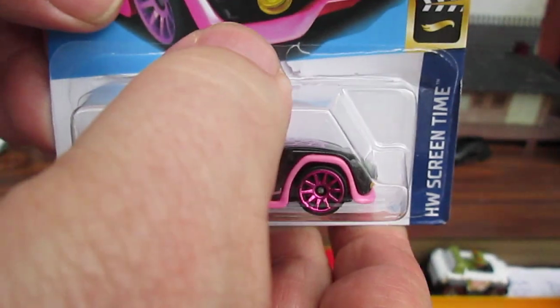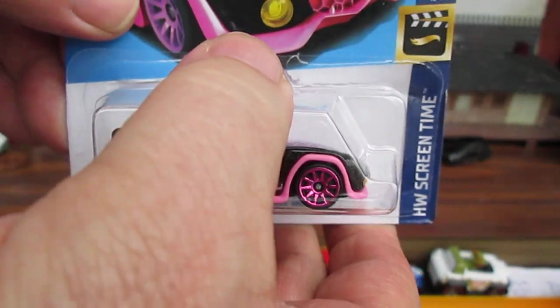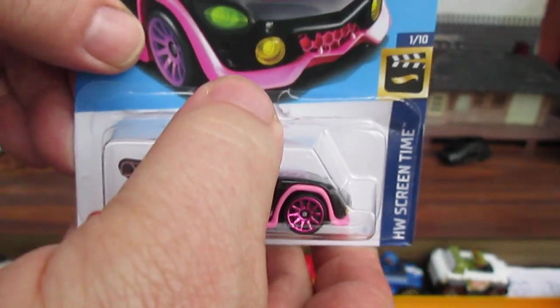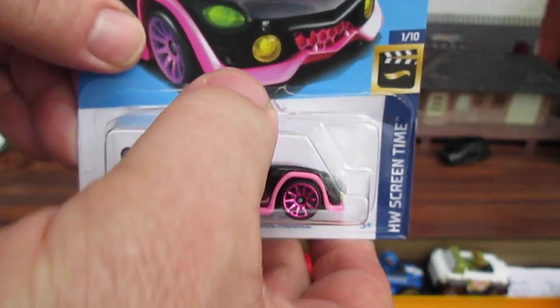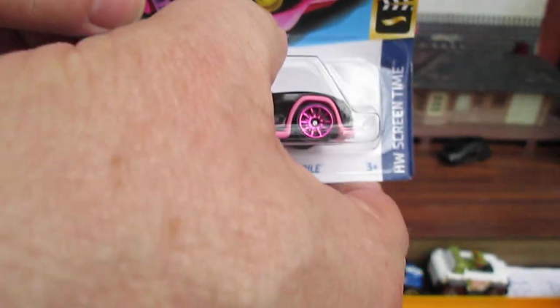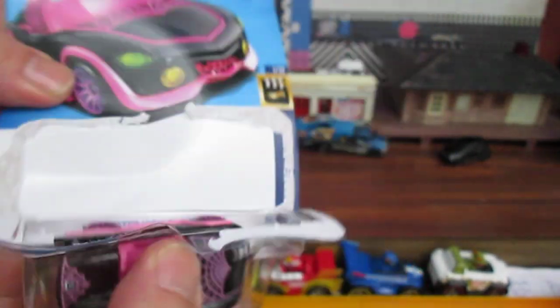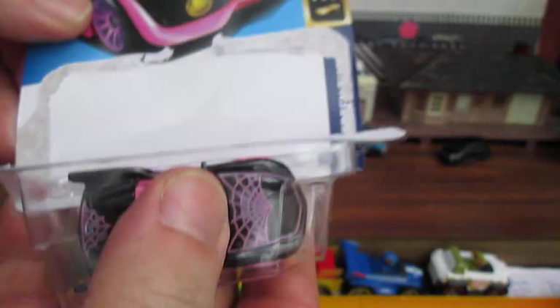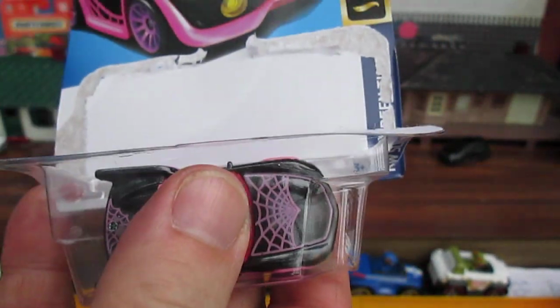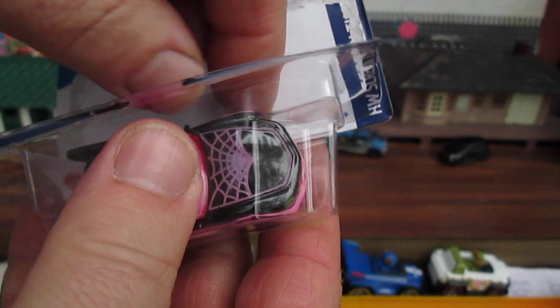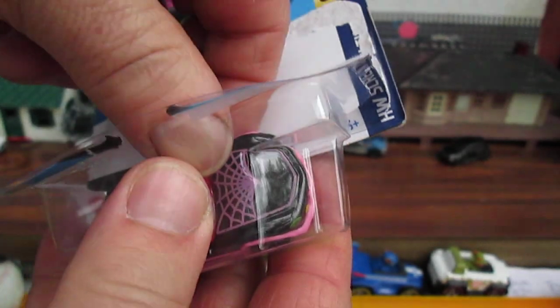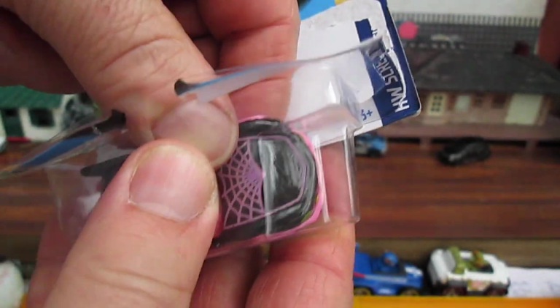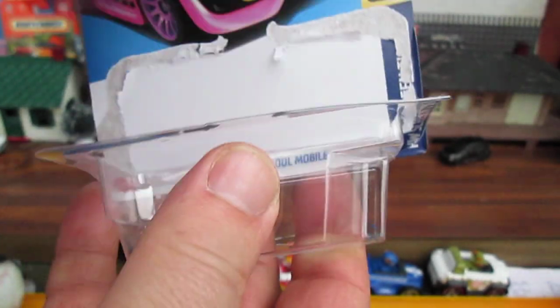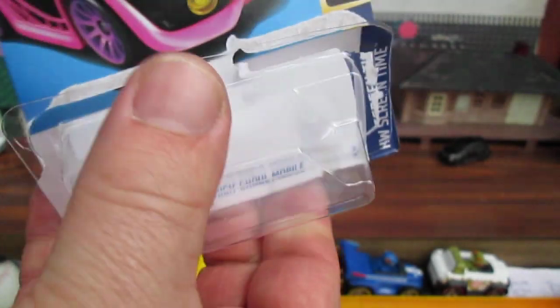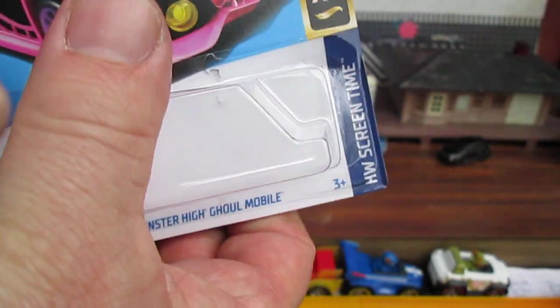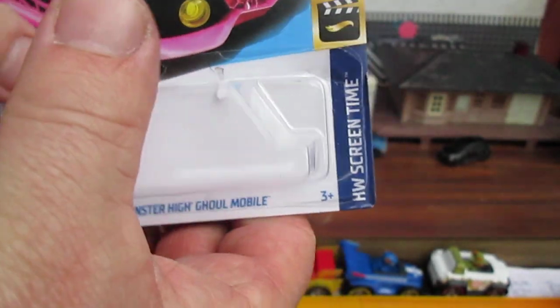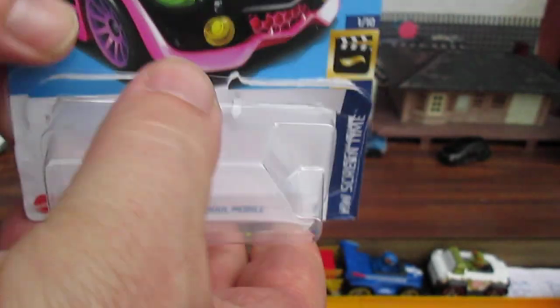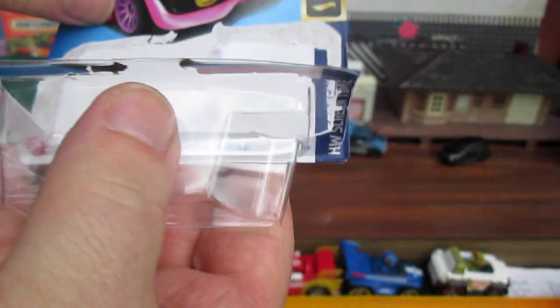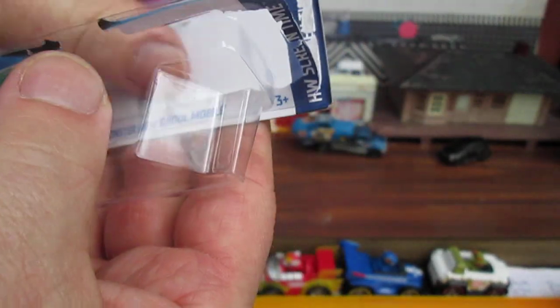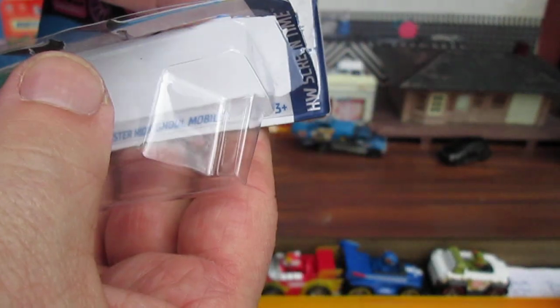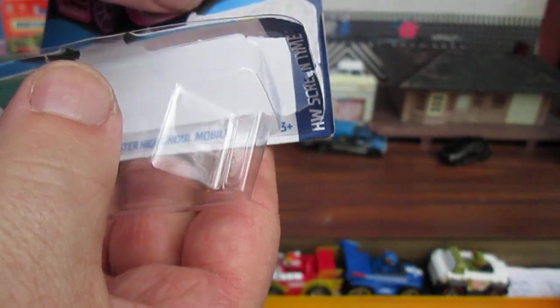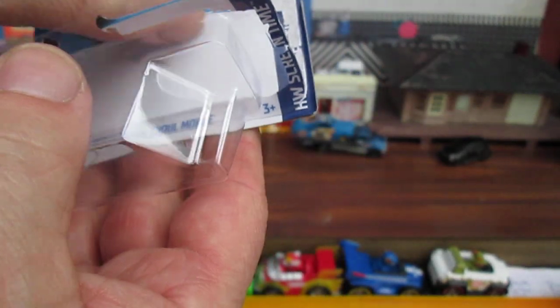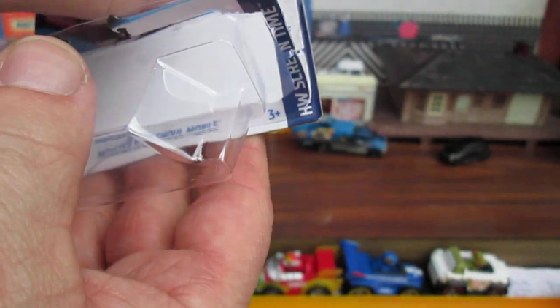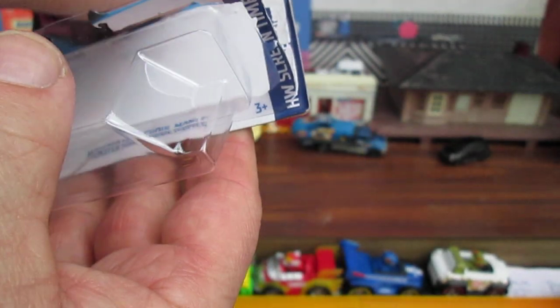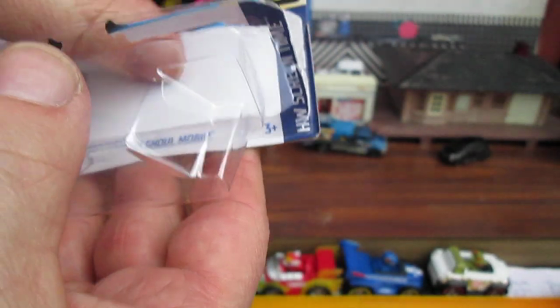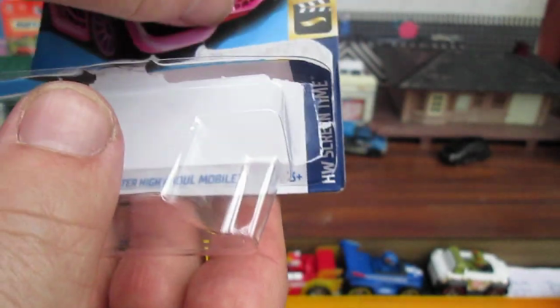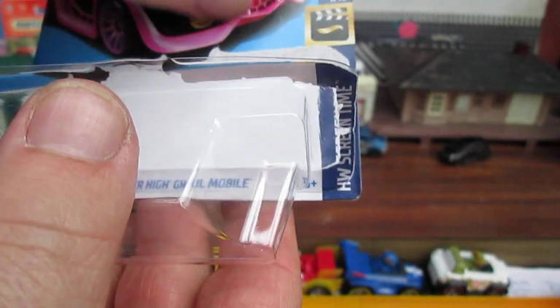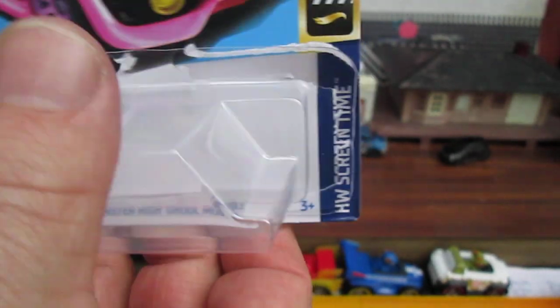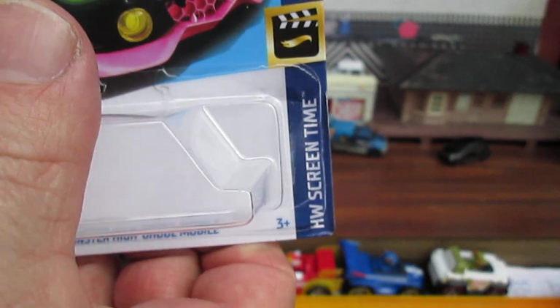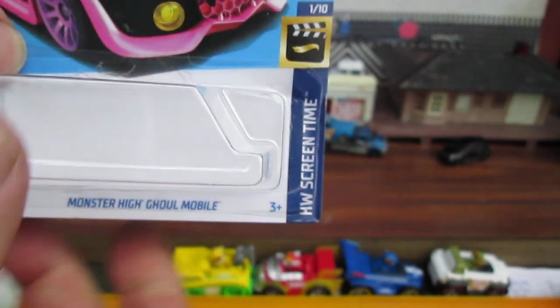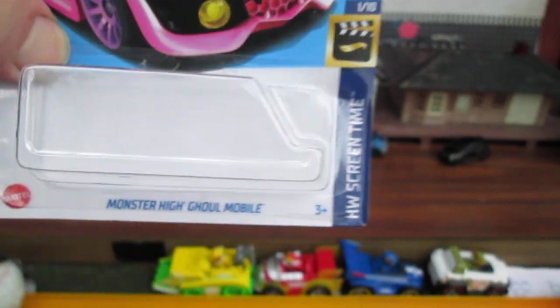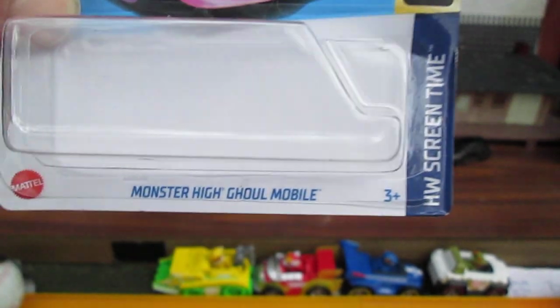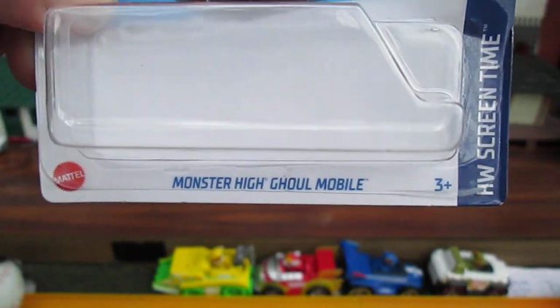Ready, set, pop. Nice — perfect pop. It's a perfect pop. Messing it up a little. Not bad.